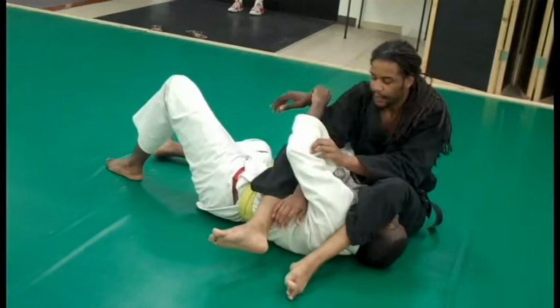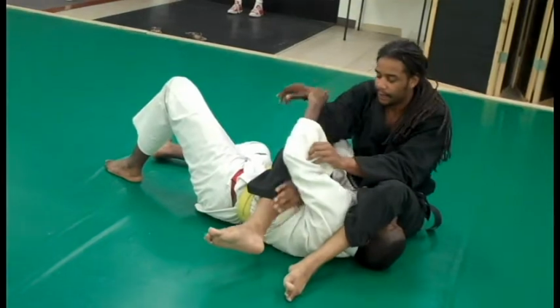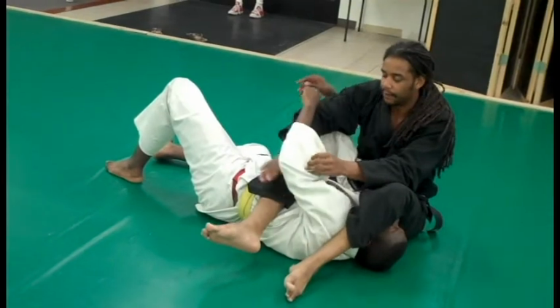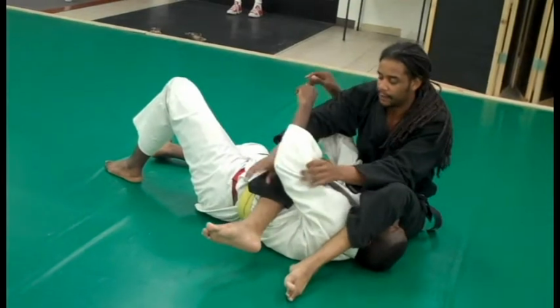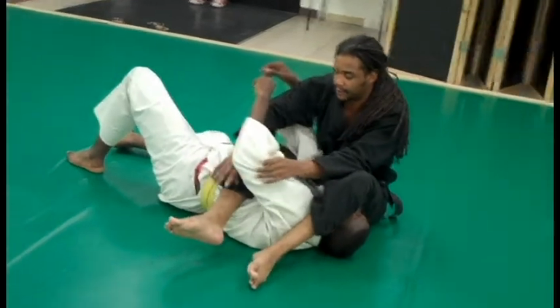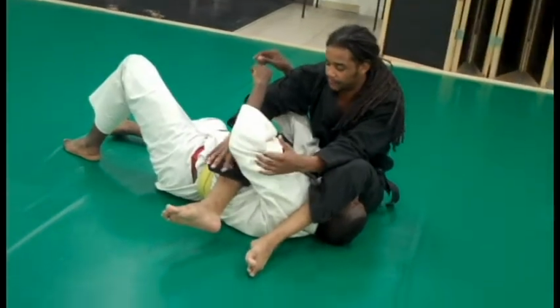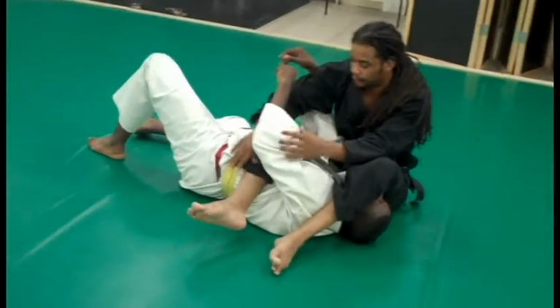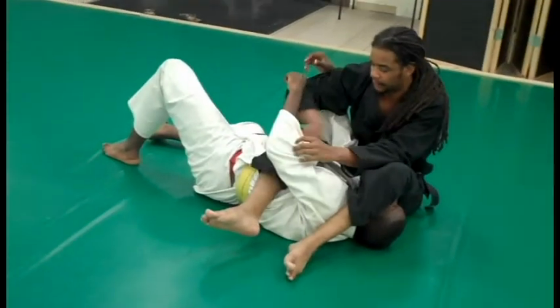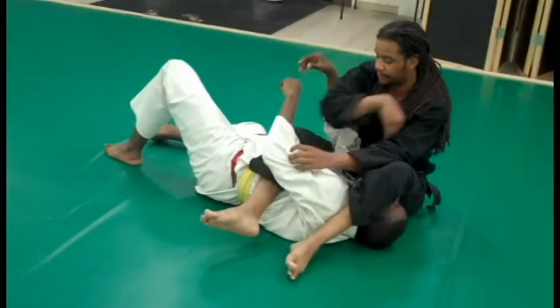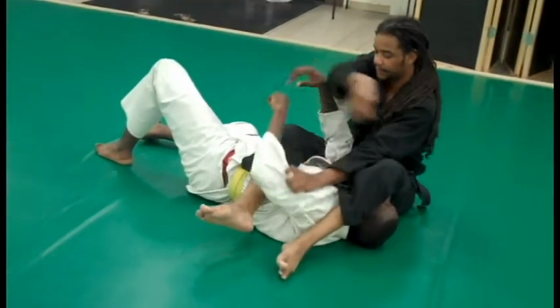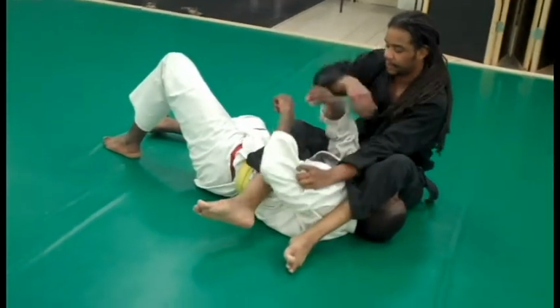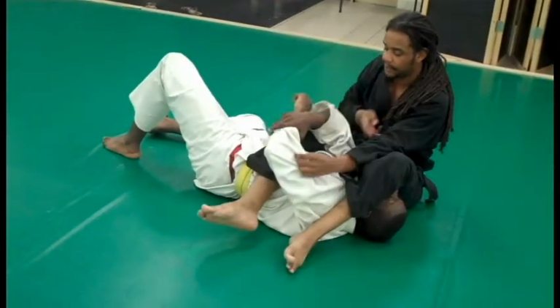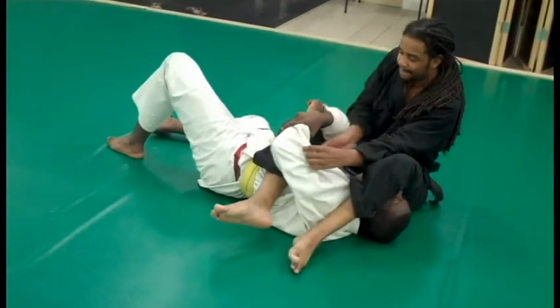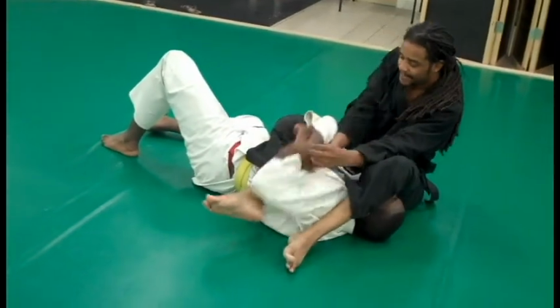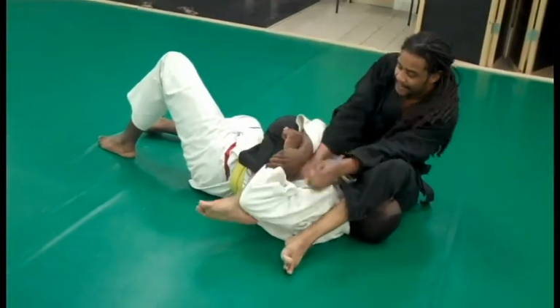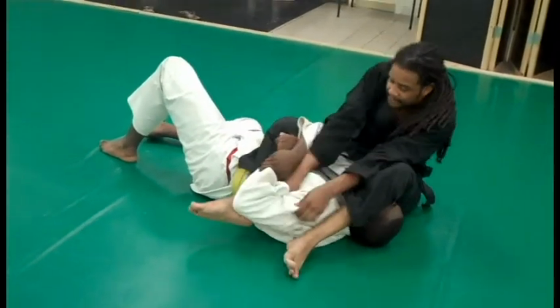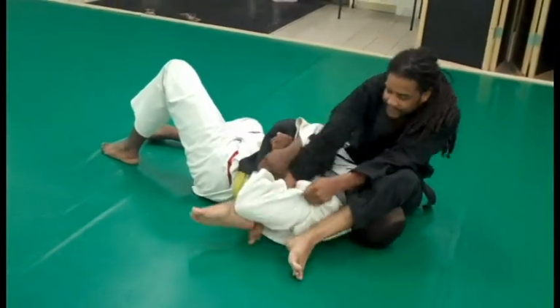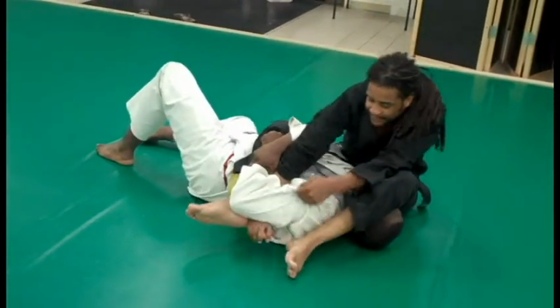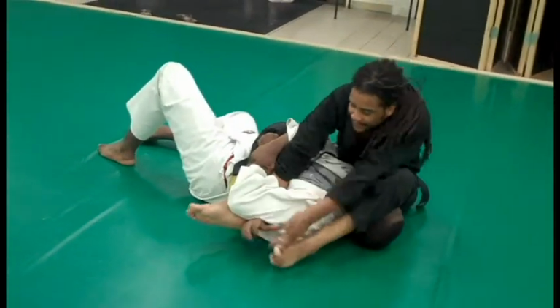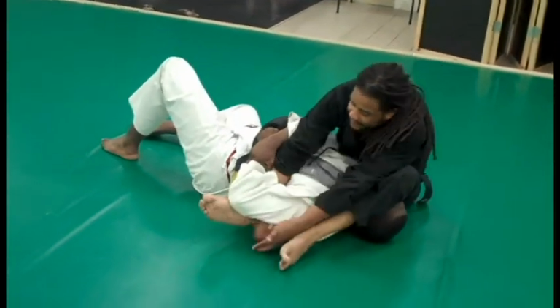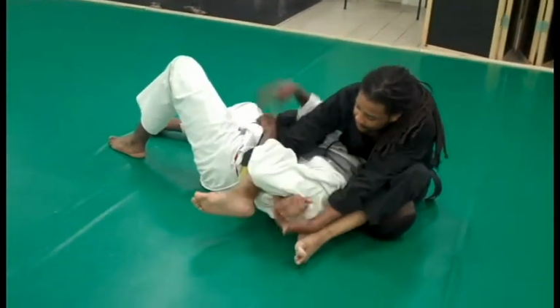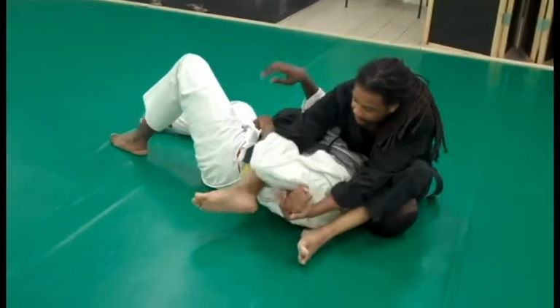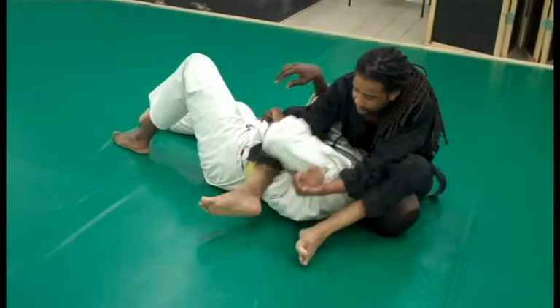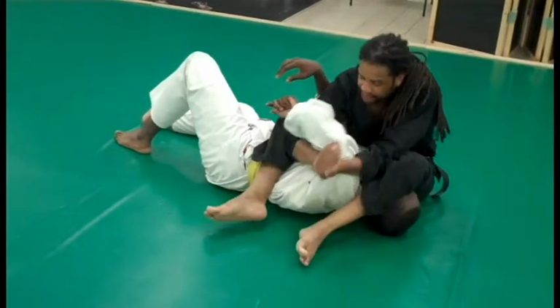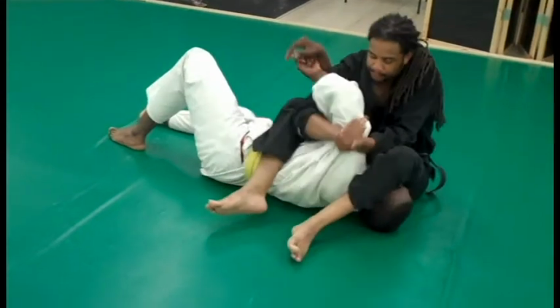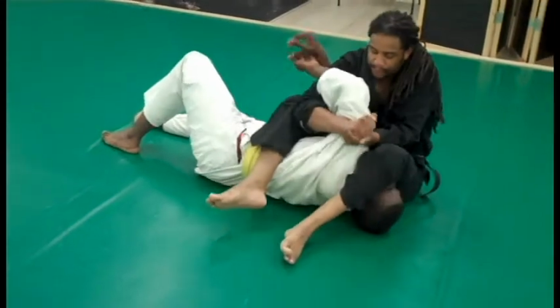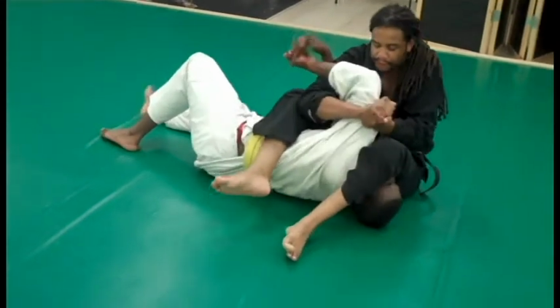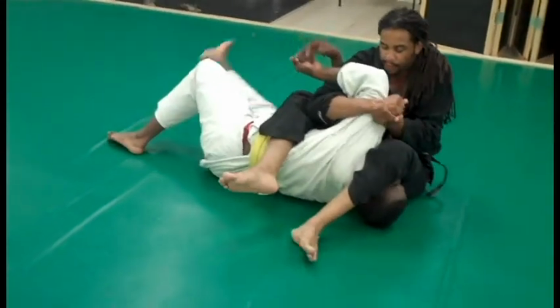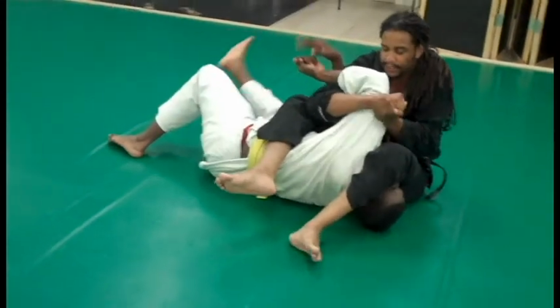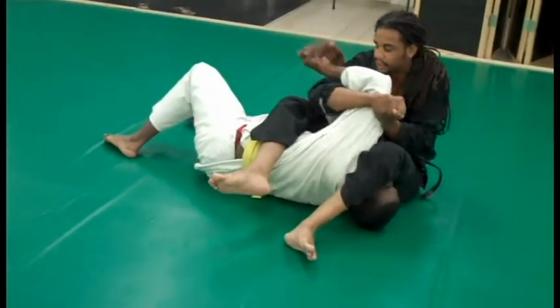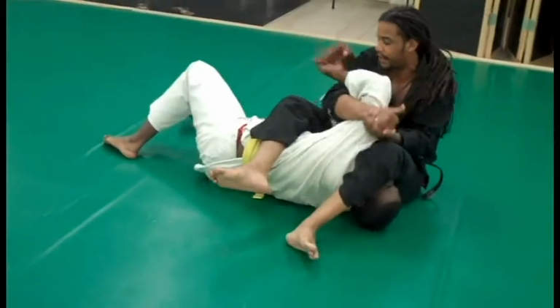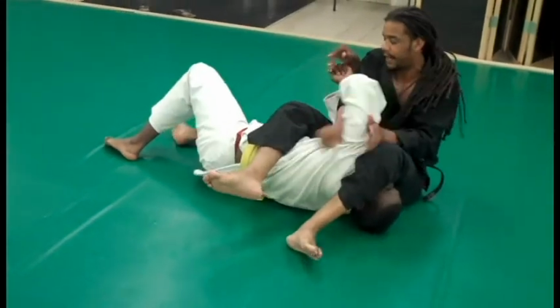And if he wants to be difficult and keep this down, as you snake that in and underneath, you just get your bone in and start wiggling it to straighten it out.